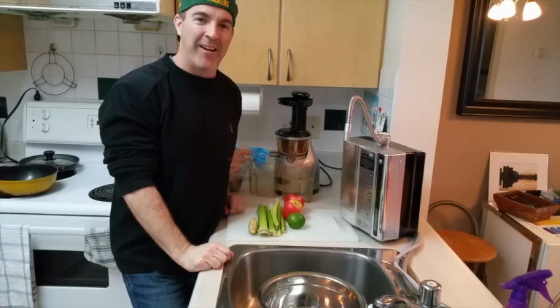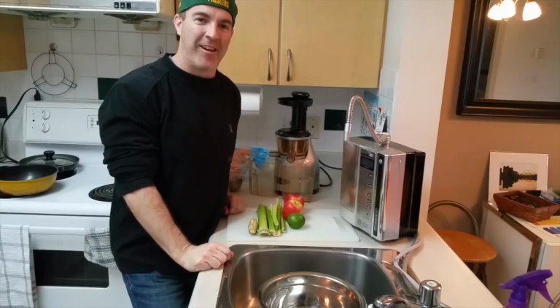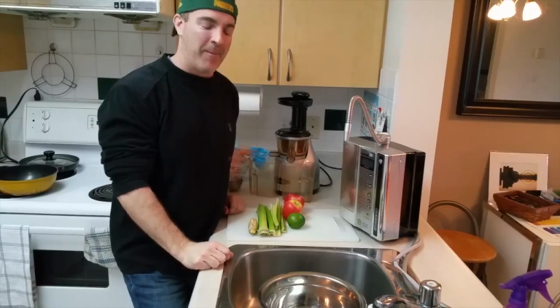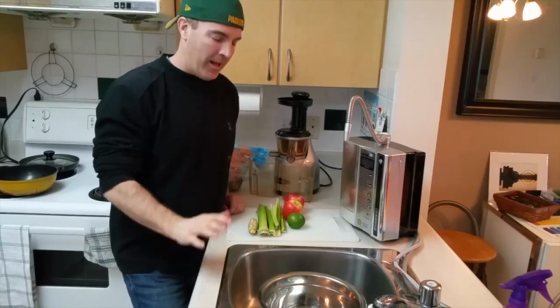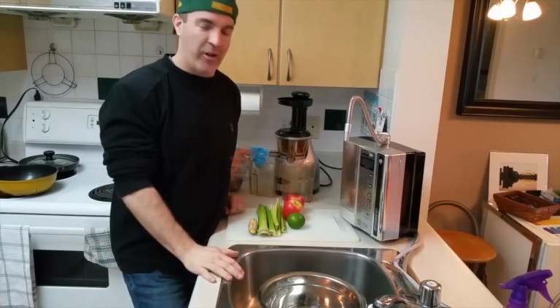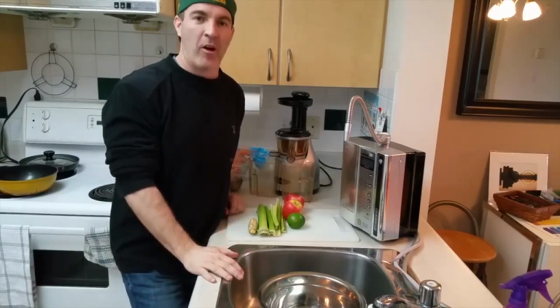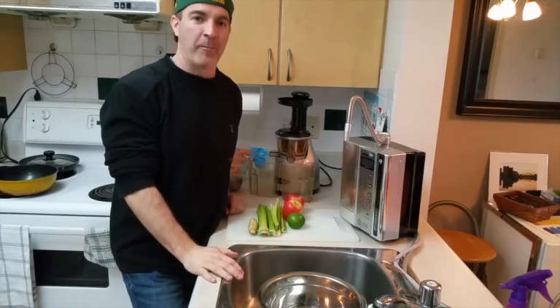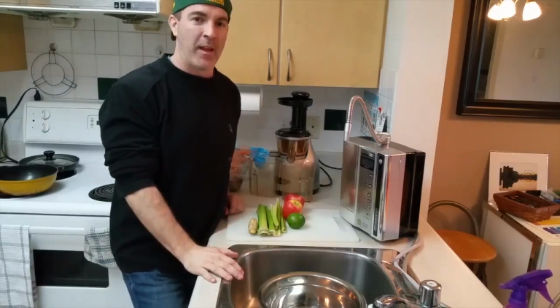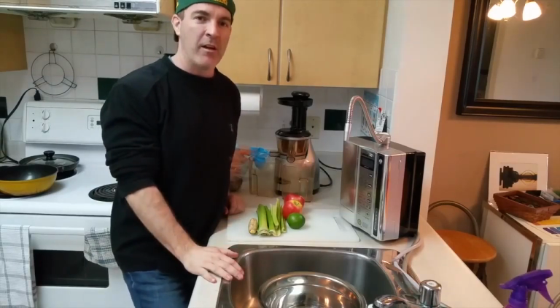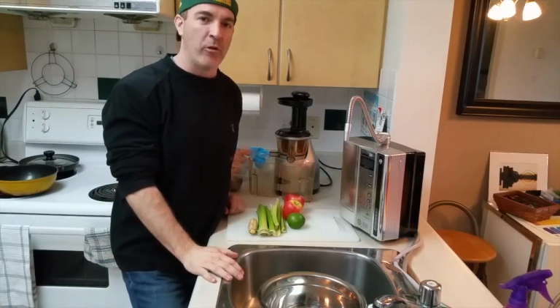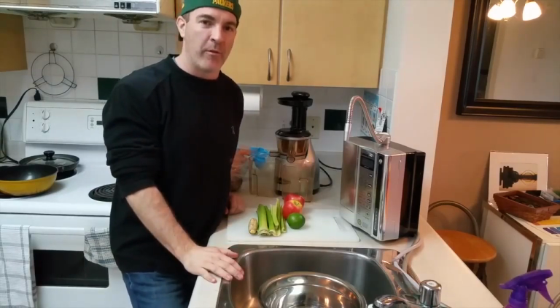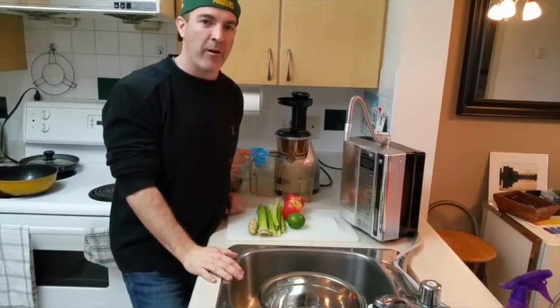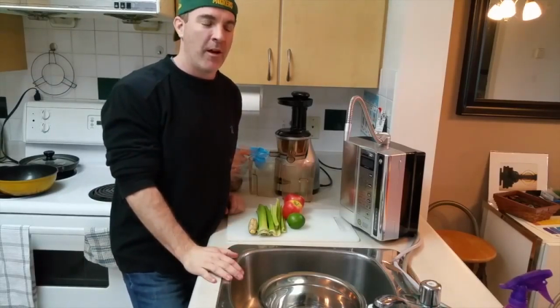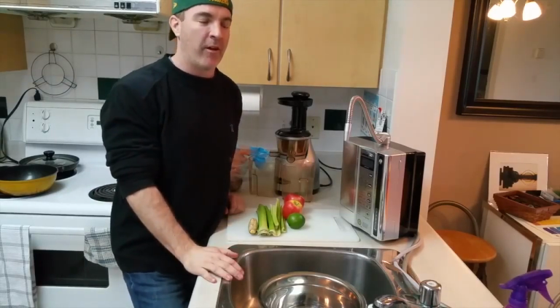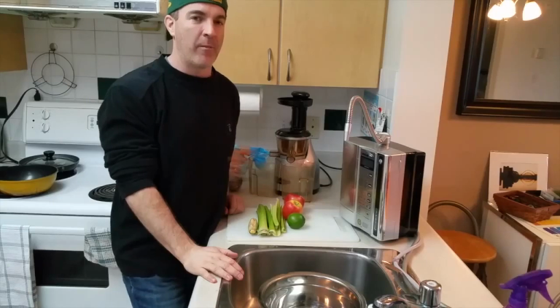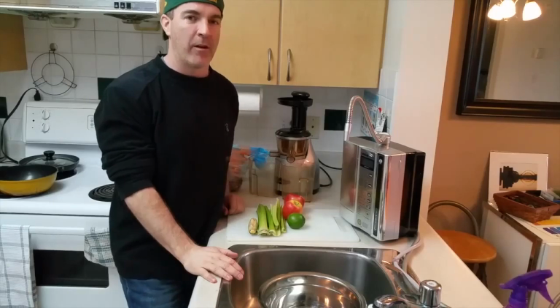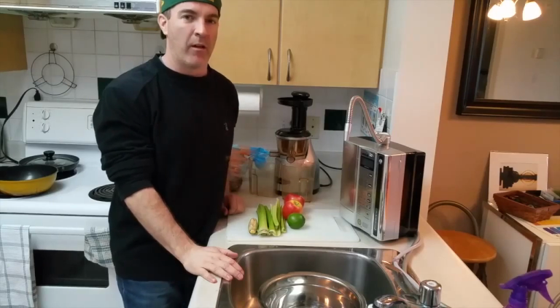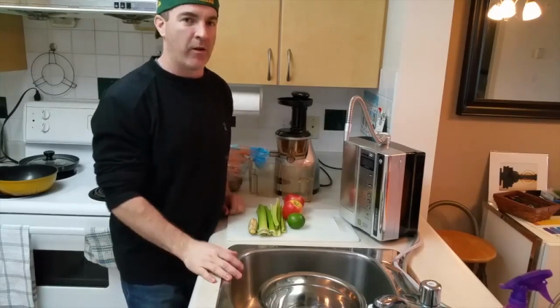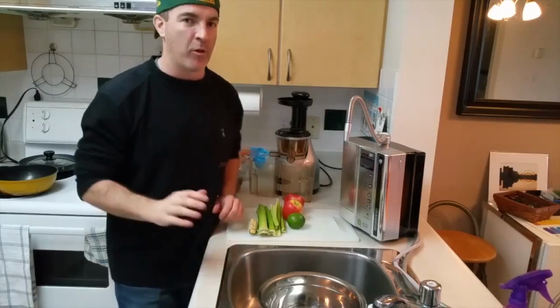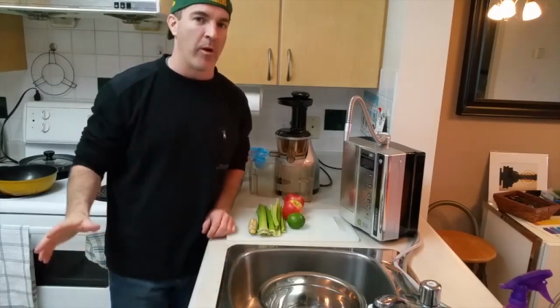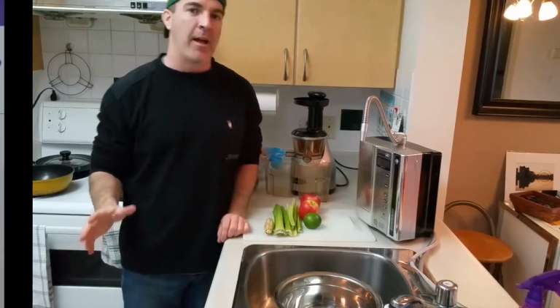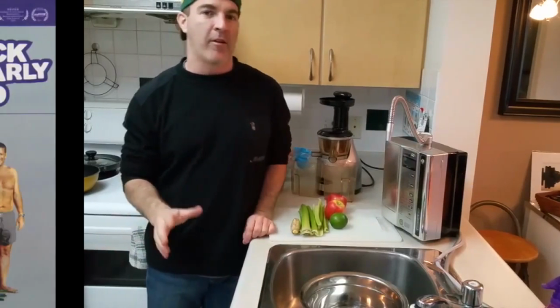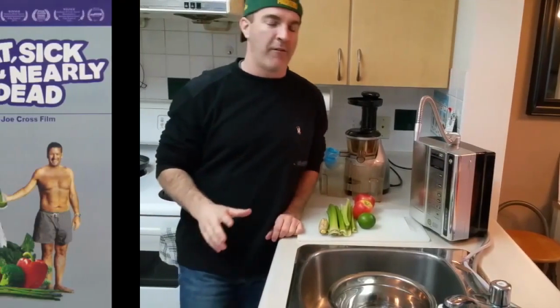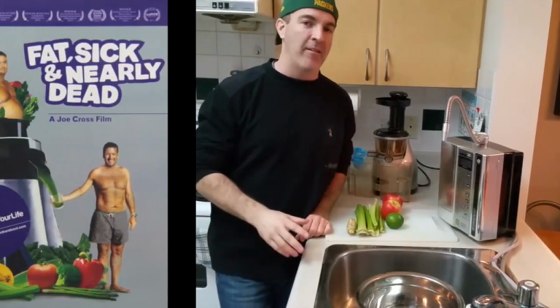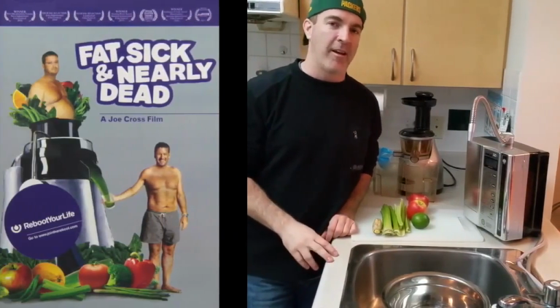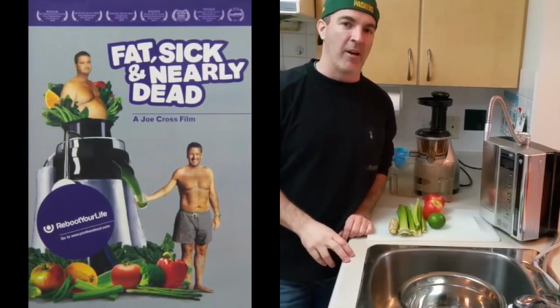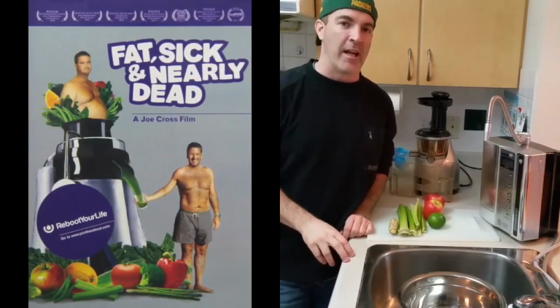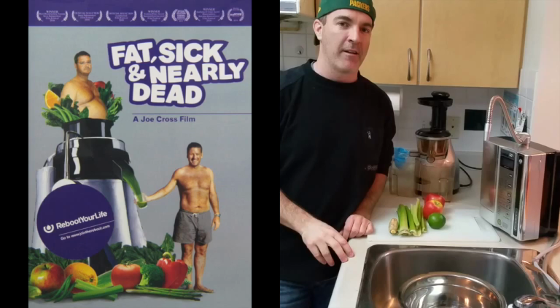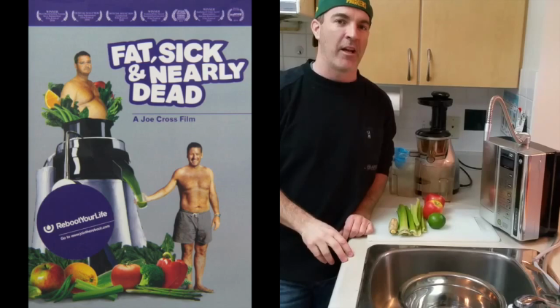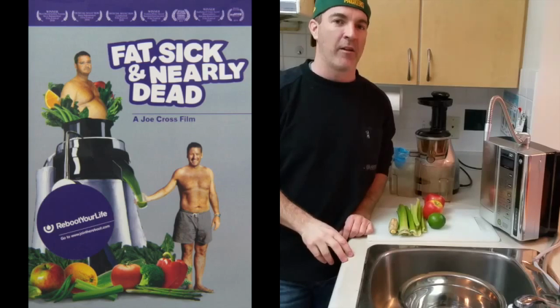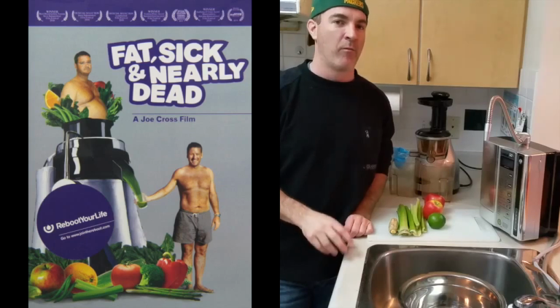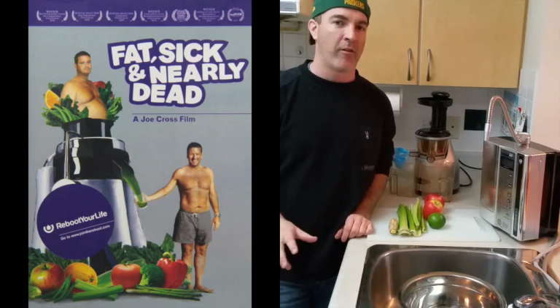David Addison here. I'm going to show you something awesome. Have you ever gotten into juicing before? I saw a documentary a little while ago and it just blew me away. It's called Fat, Sick and Nearly Dead. Check it out — it's really awesome.